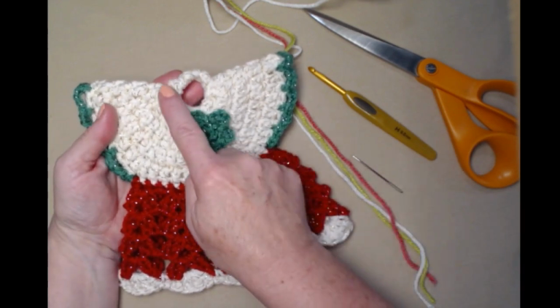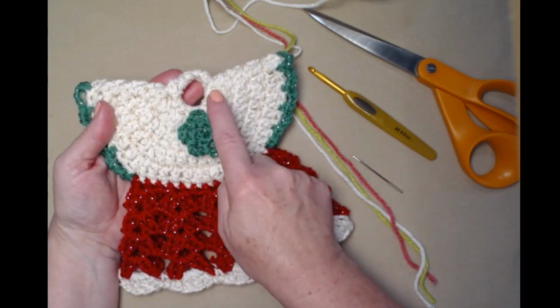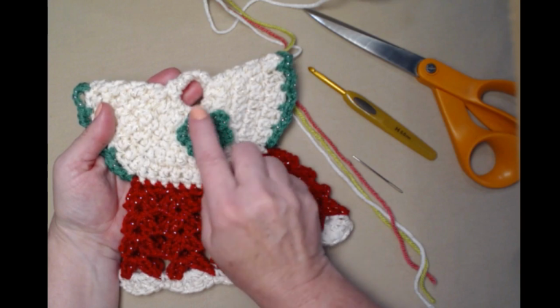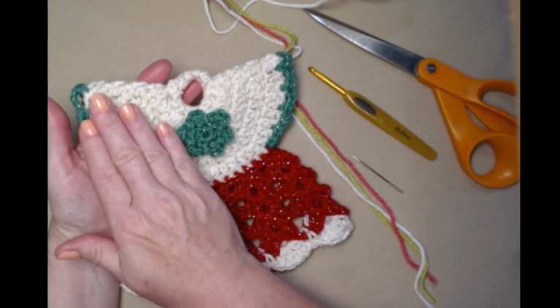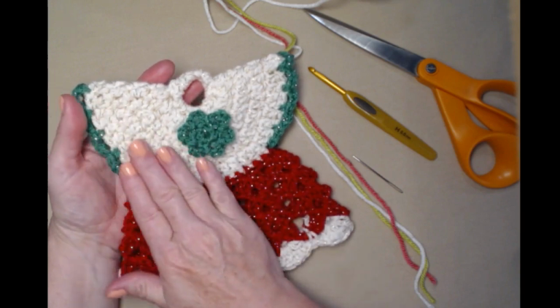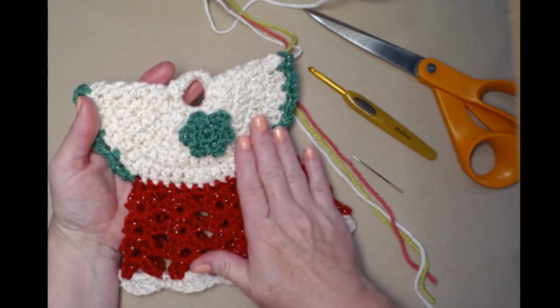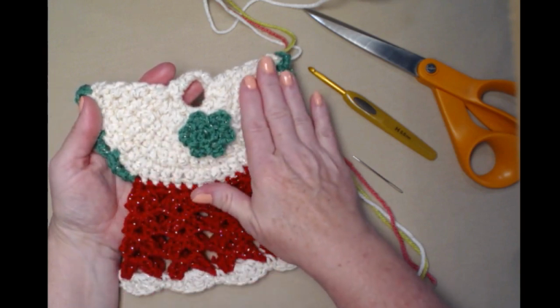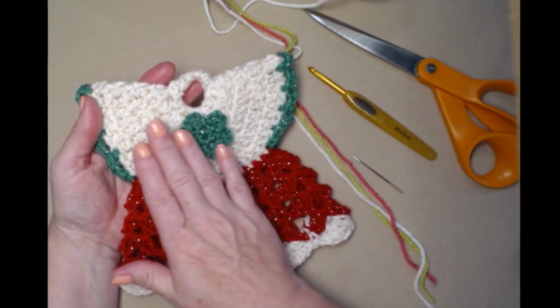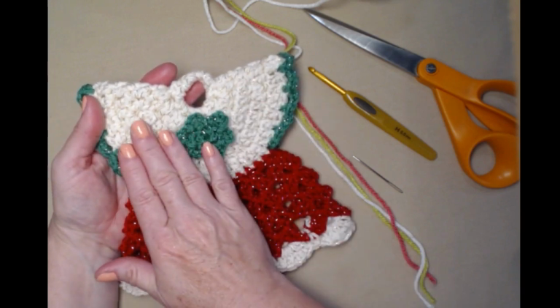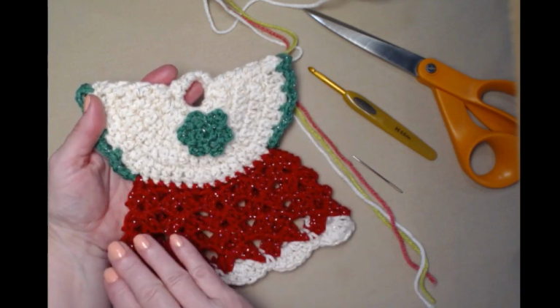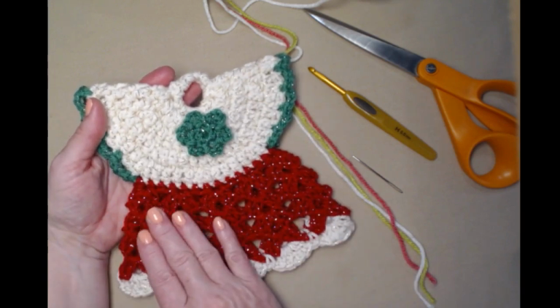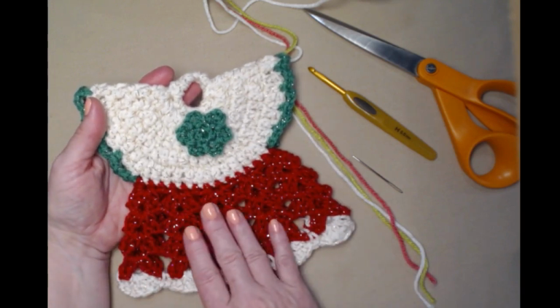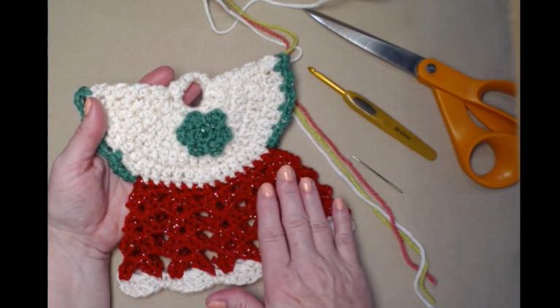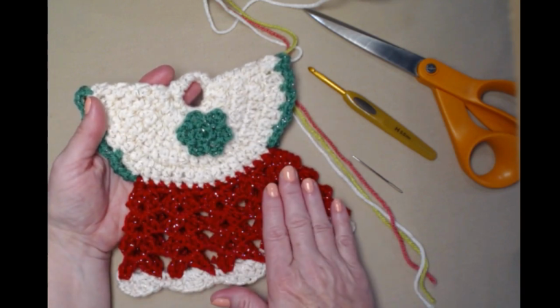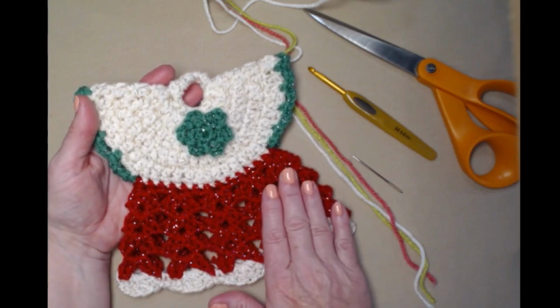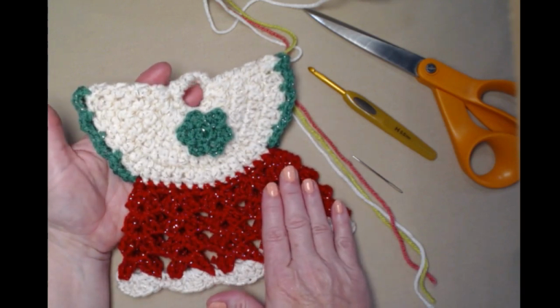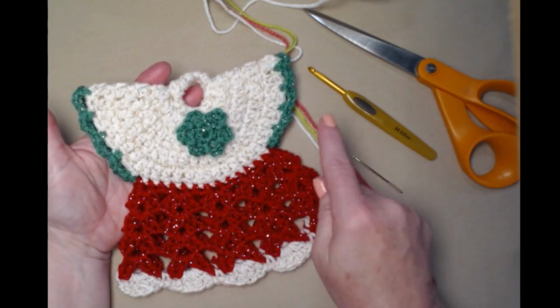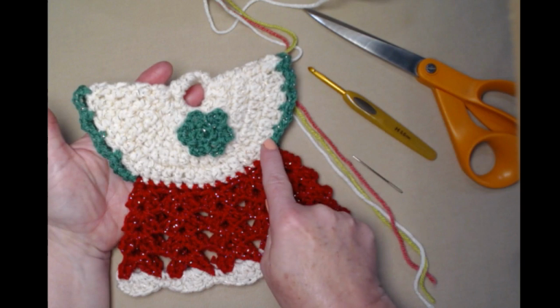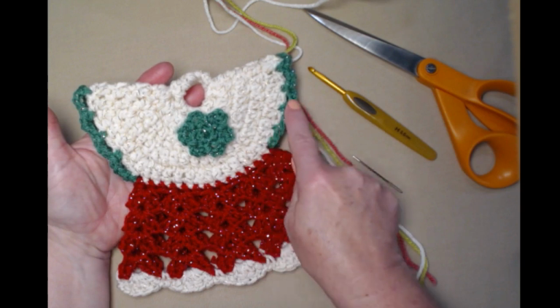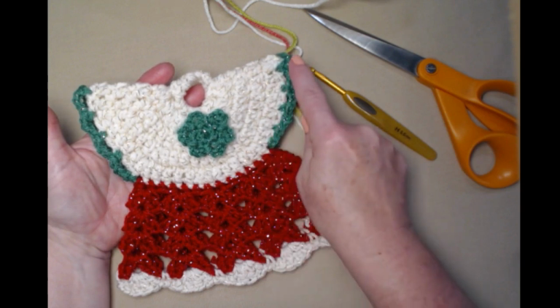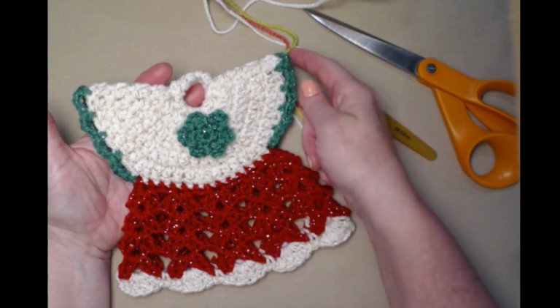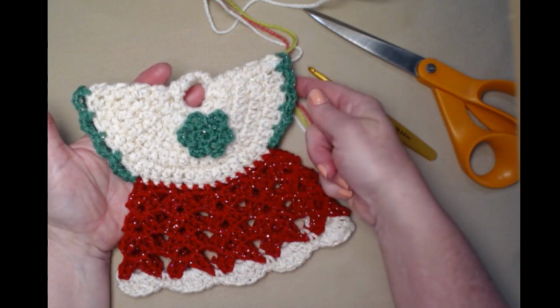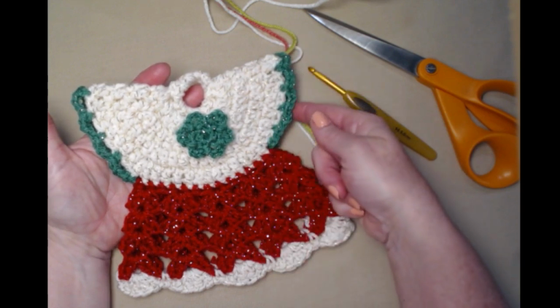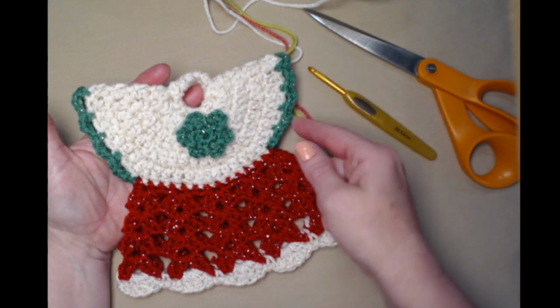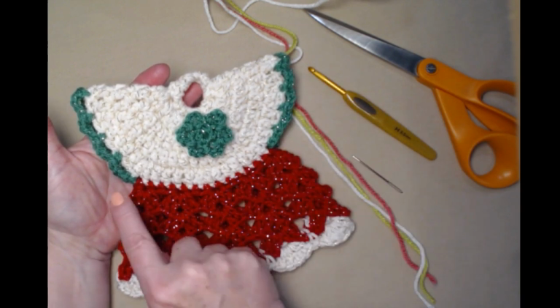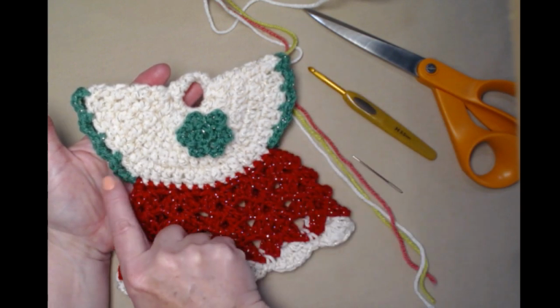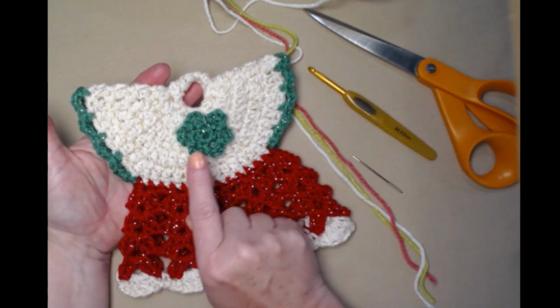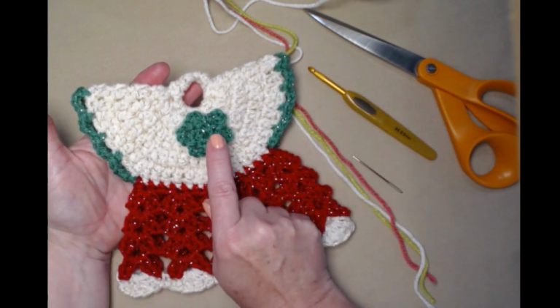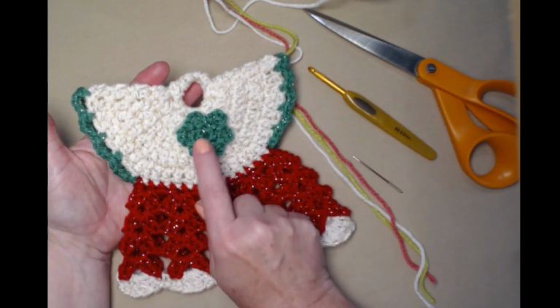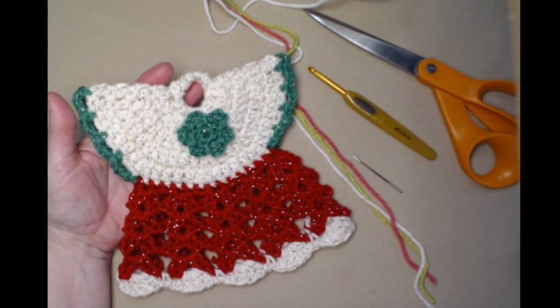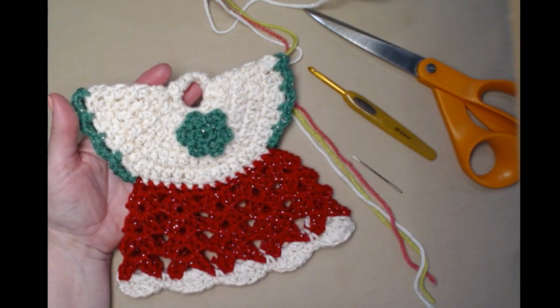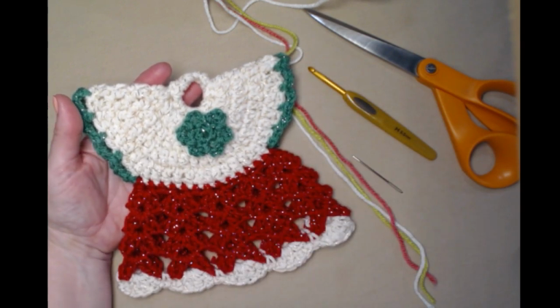We're going to begin at the top with our circle, then we'll make the bodice portion, then we'll make the skirt, and lastly we'll come back in and add the trim and a cute little flower.